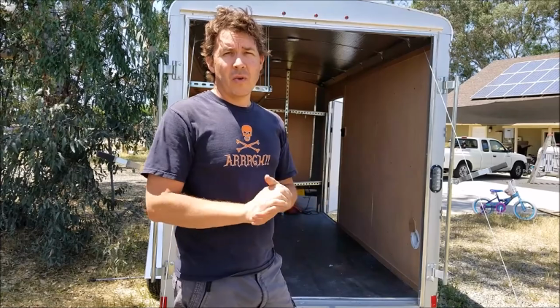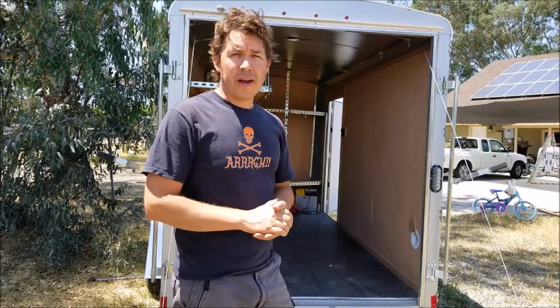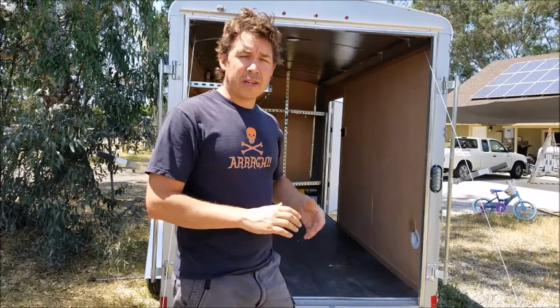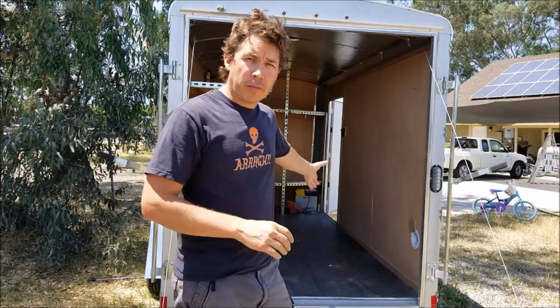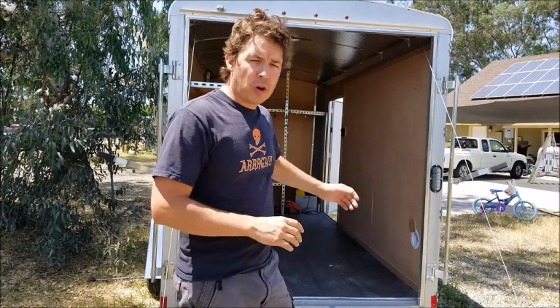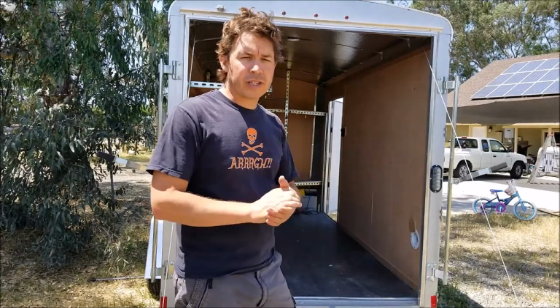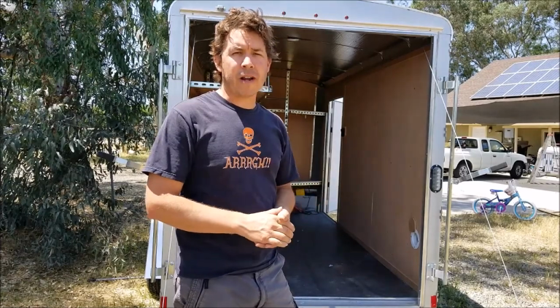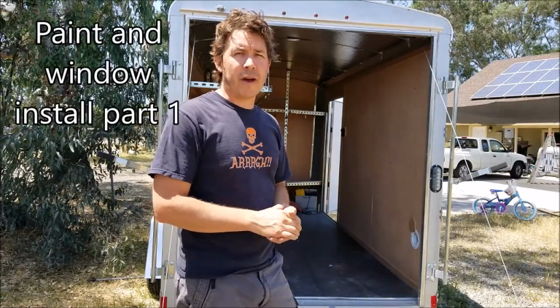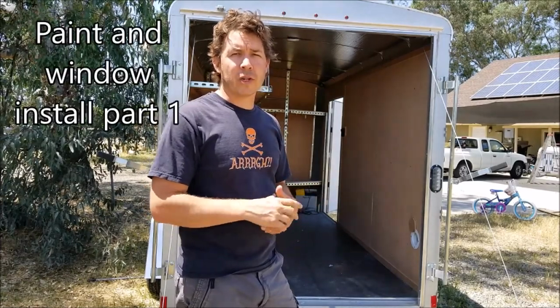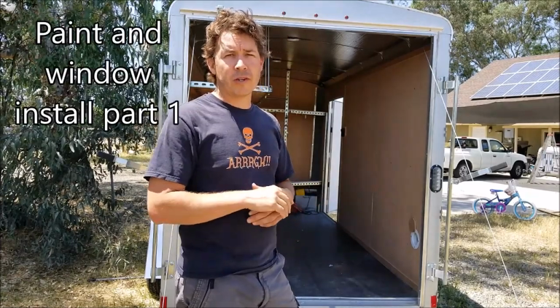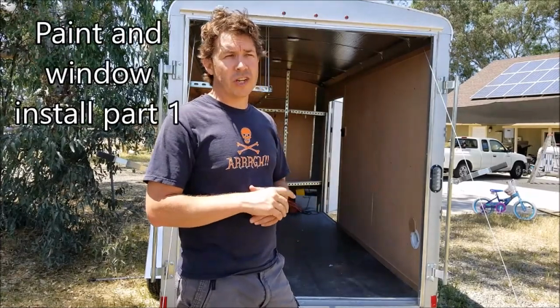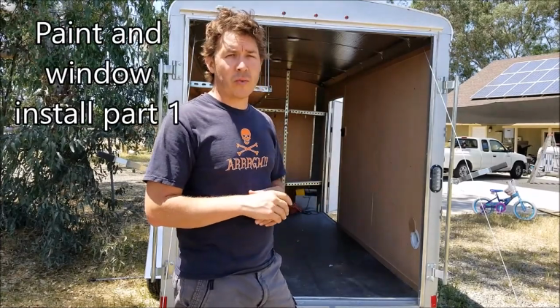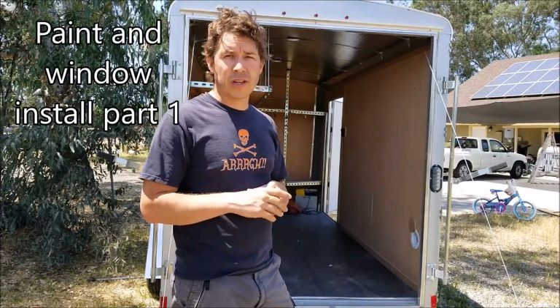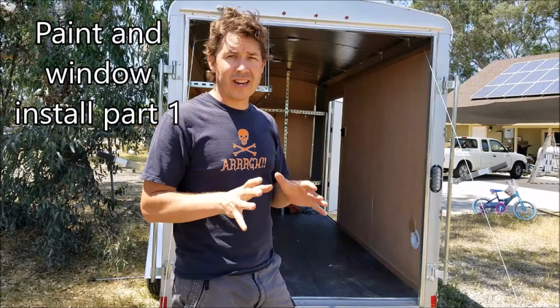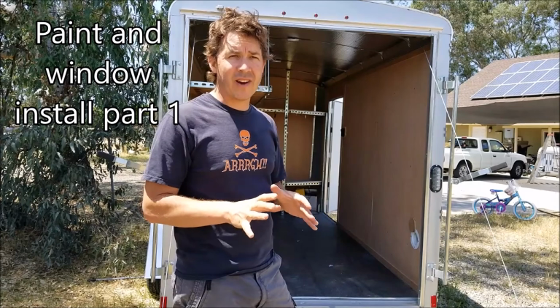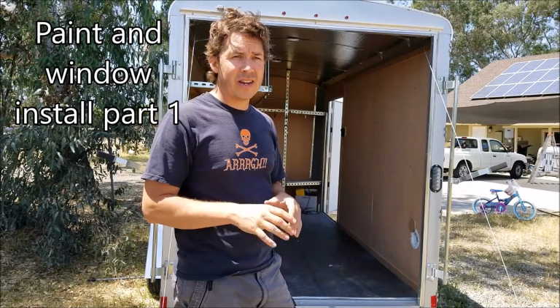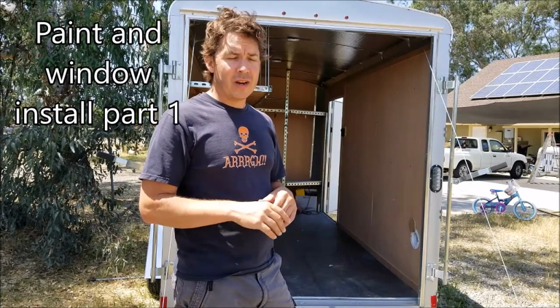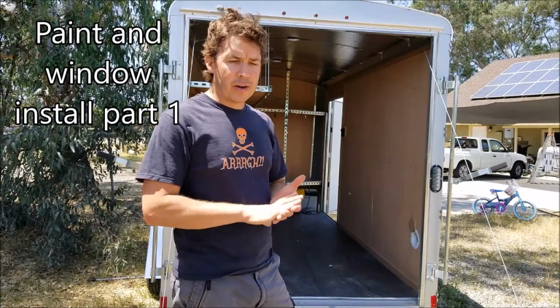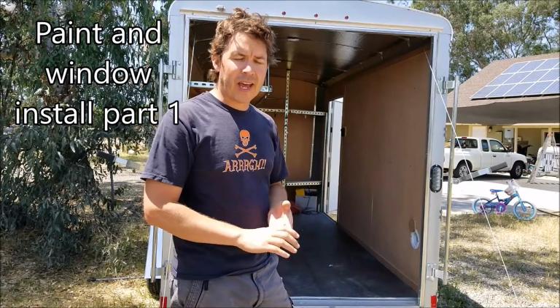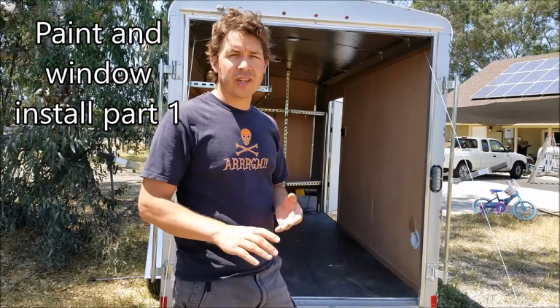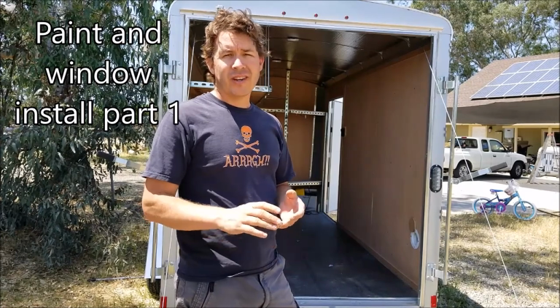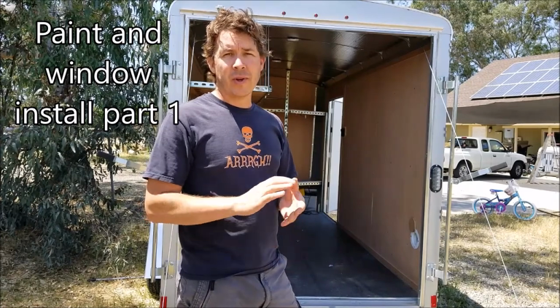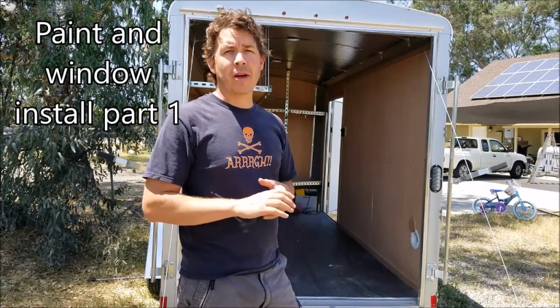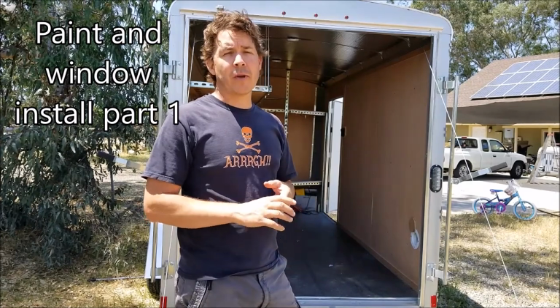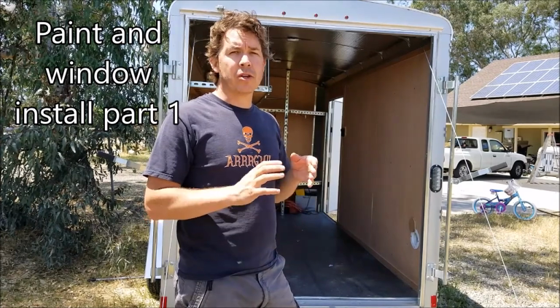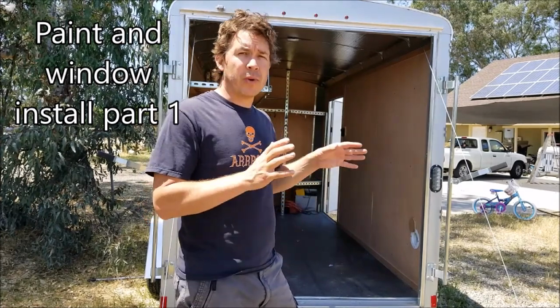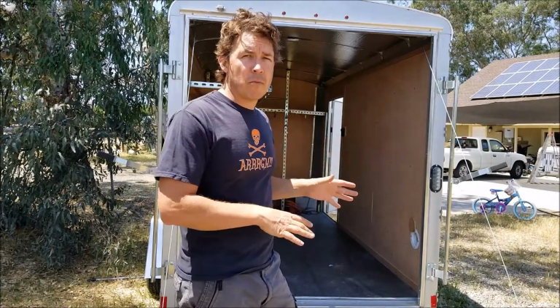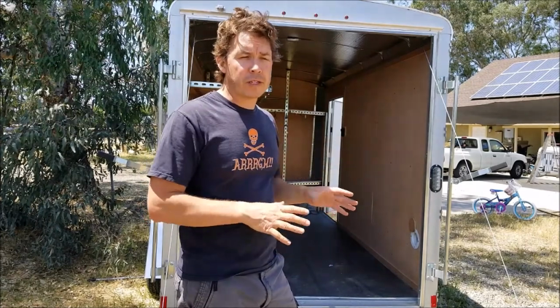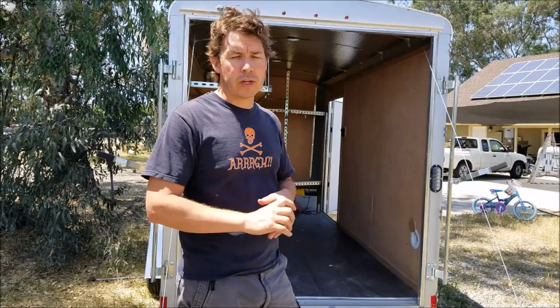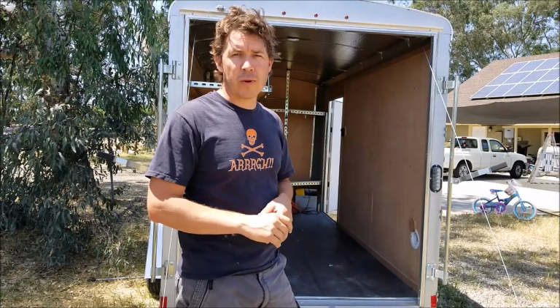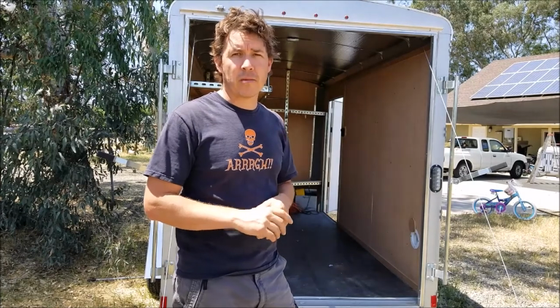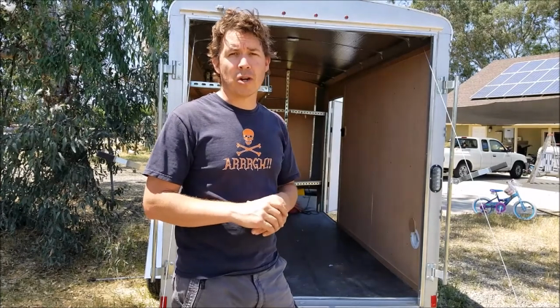Welcome back to my trailer build project. I'm finally getting back to it. It's probably been six or eight weeks since I've done anything on it. We went on a vacation and got back, had some other things to do, and then we ended up moving. So it really slowed me down on my project.